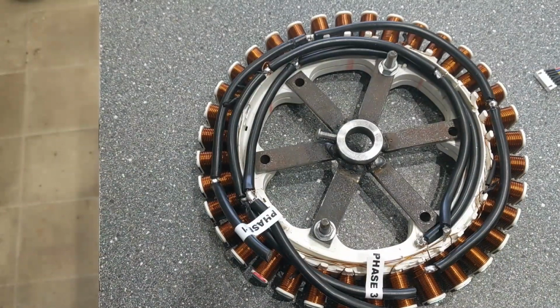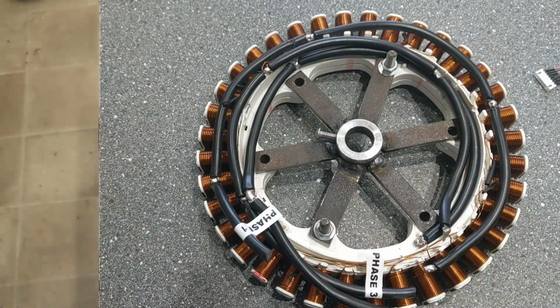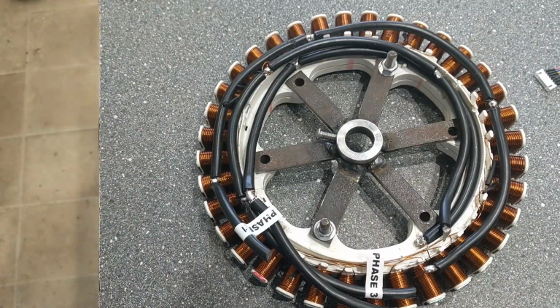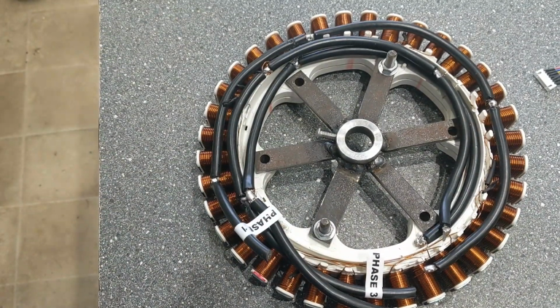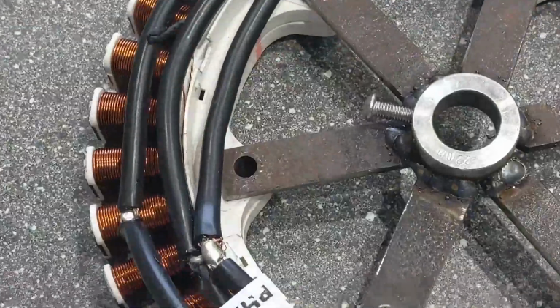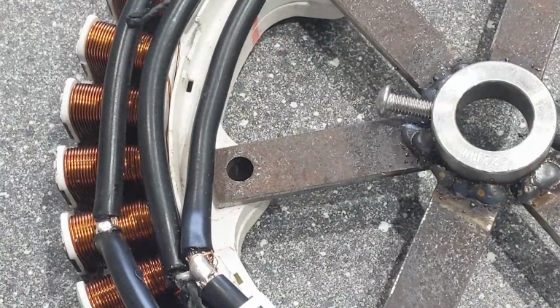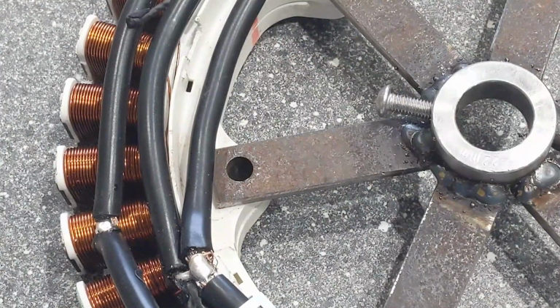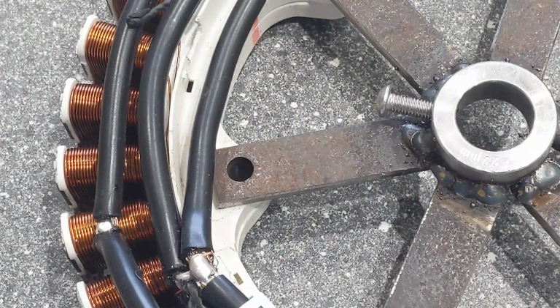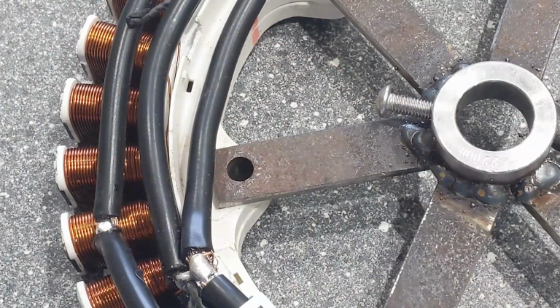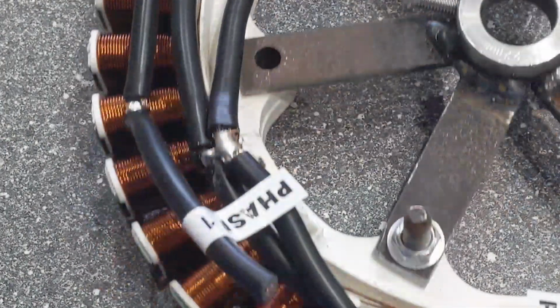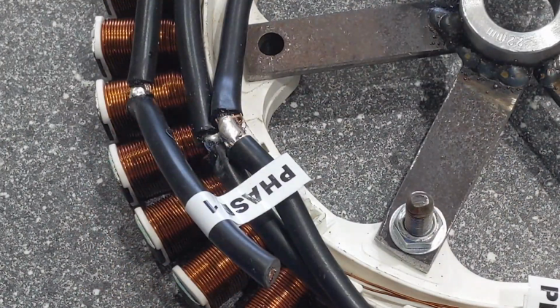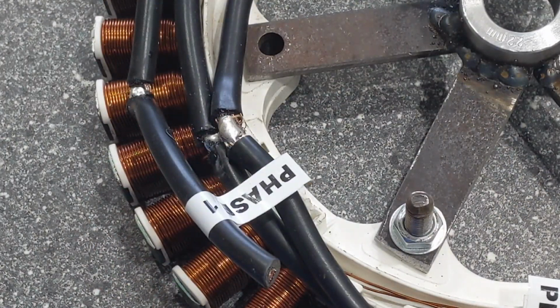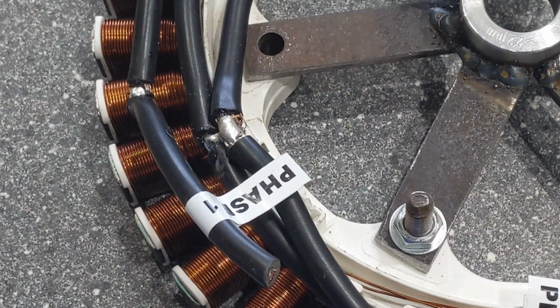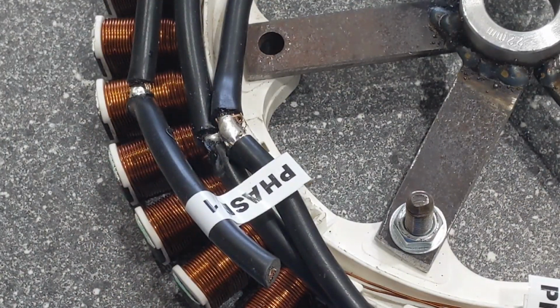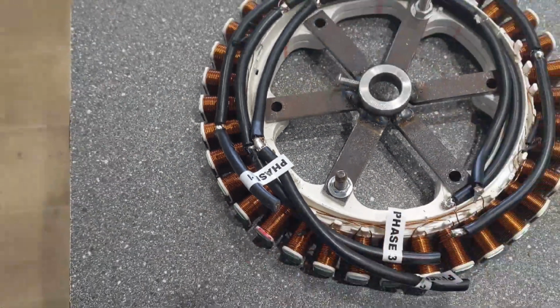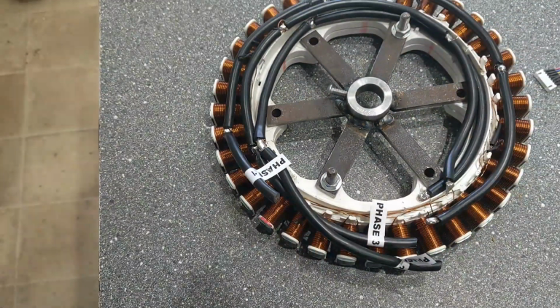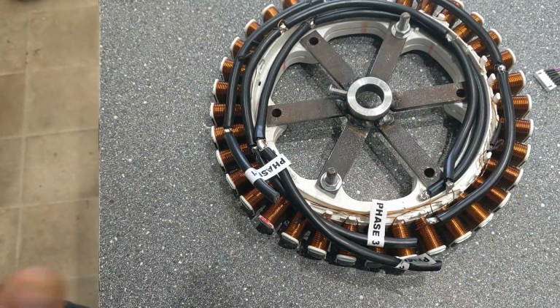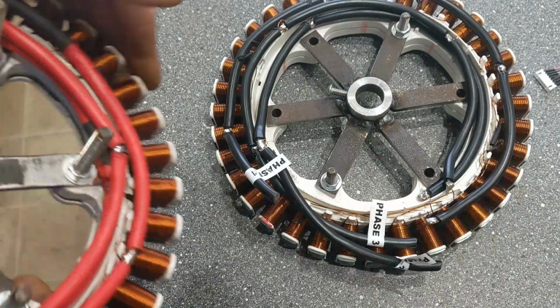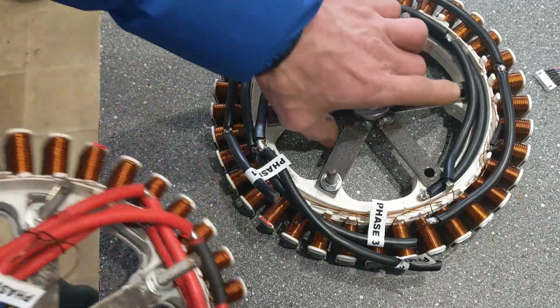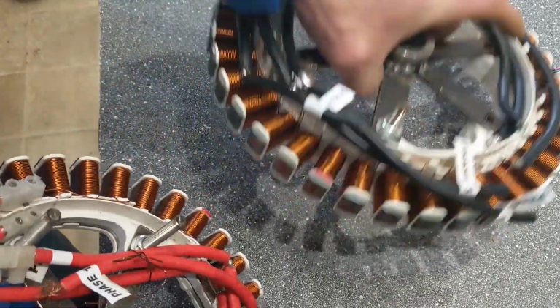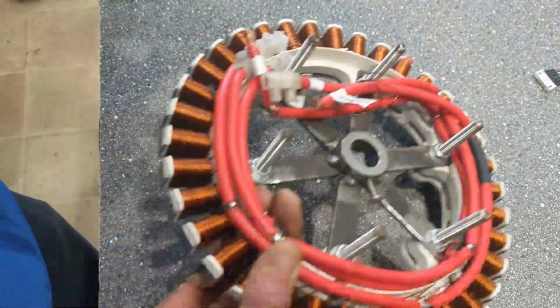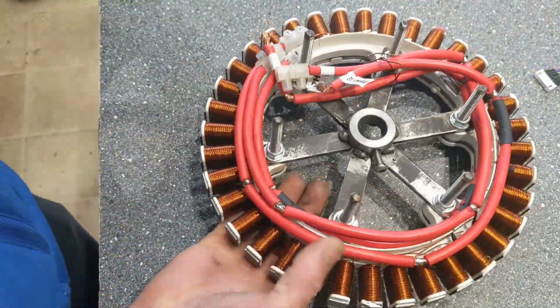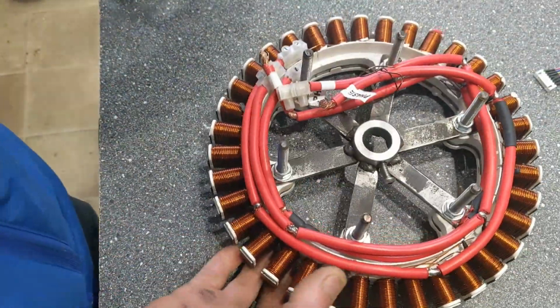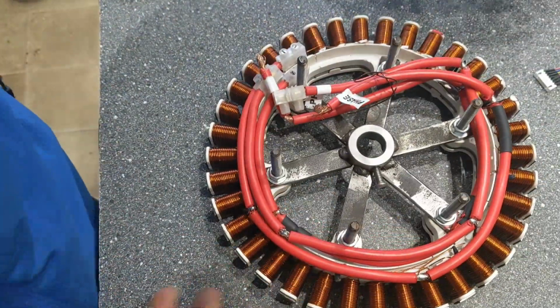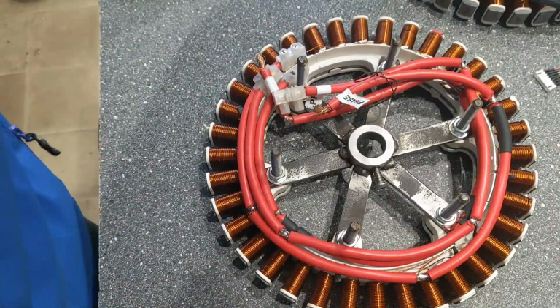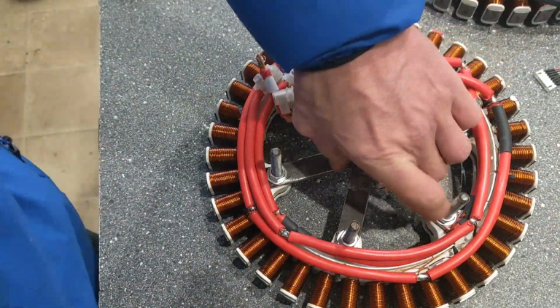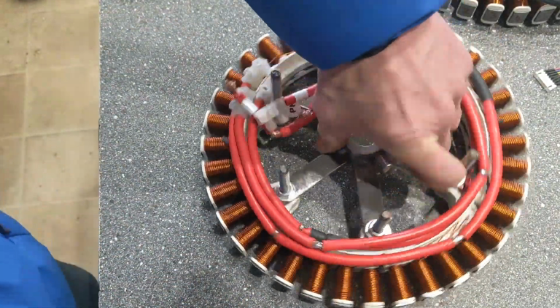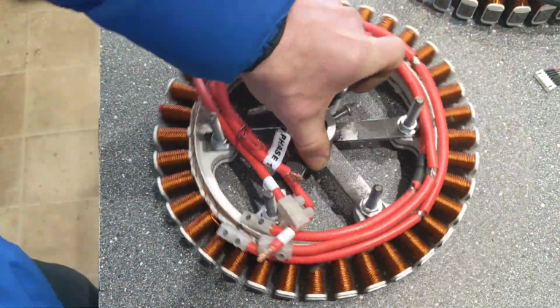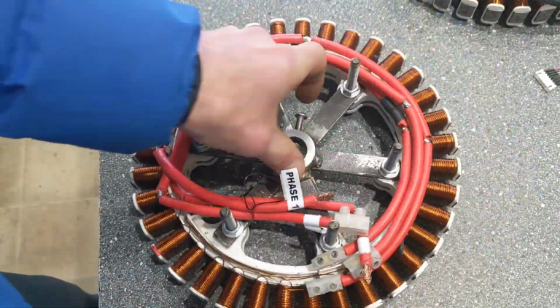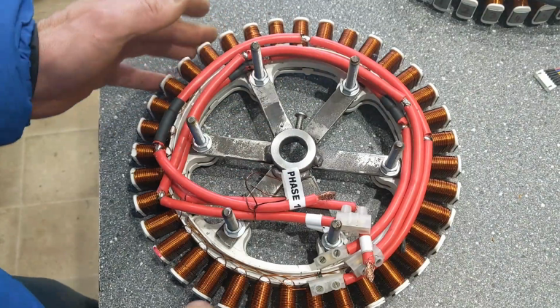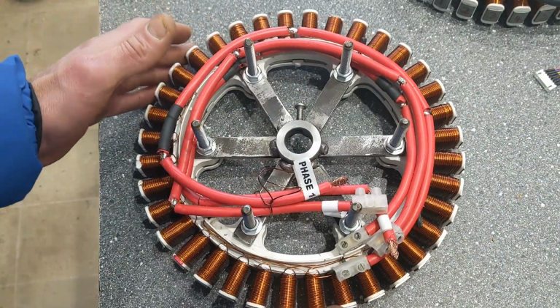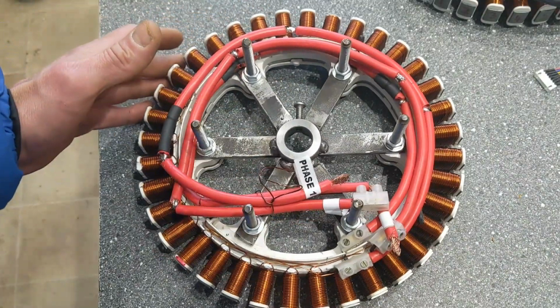With regard to the stators, this one's all done apart from some insulating tape over the connectors. I had it on an amp meter and I was happy with what it was doing. Same again with this one — so that one's all good to go.